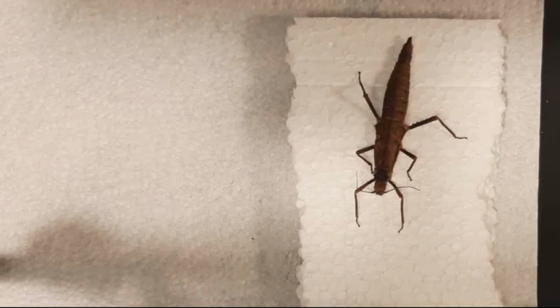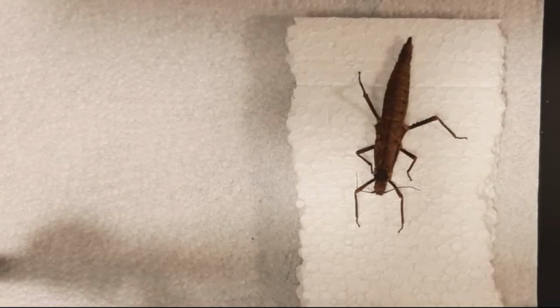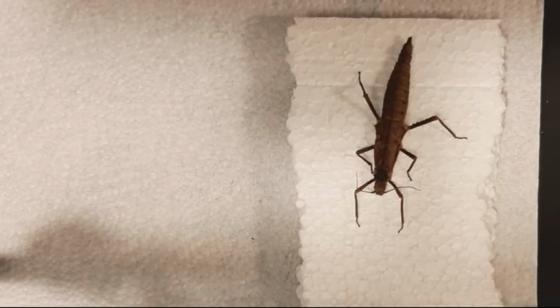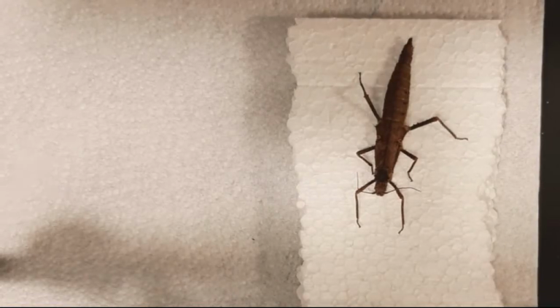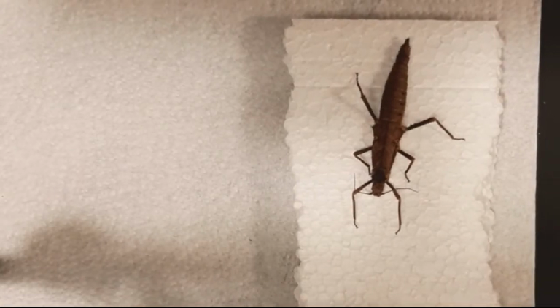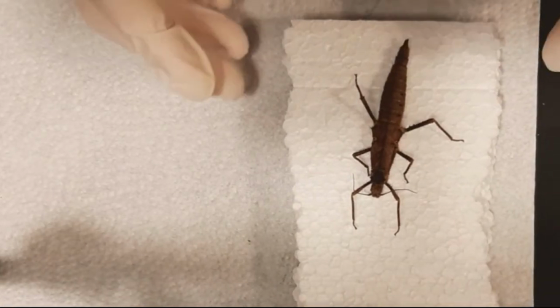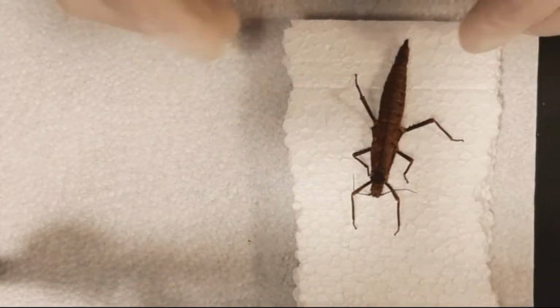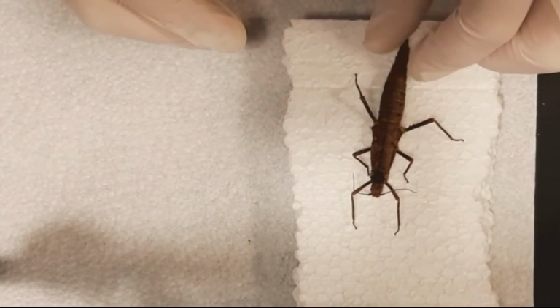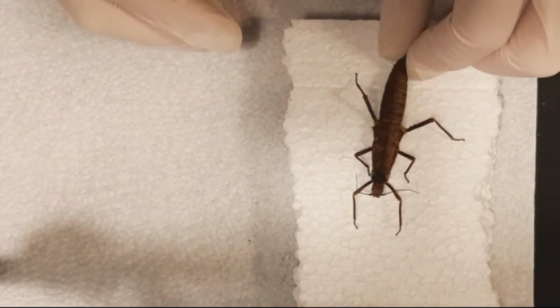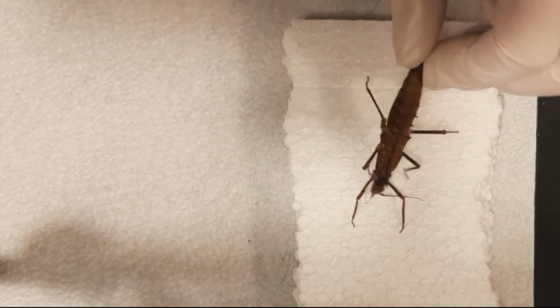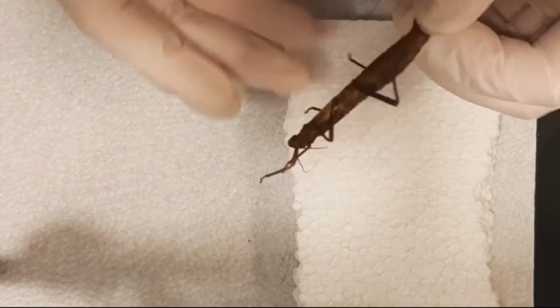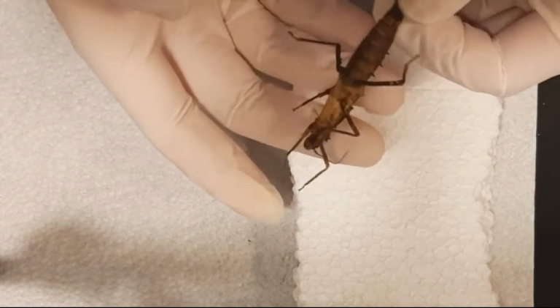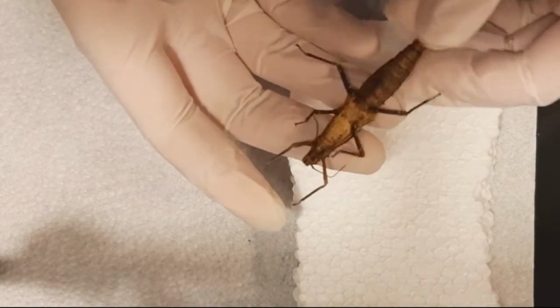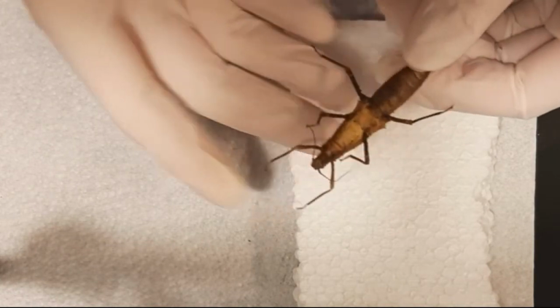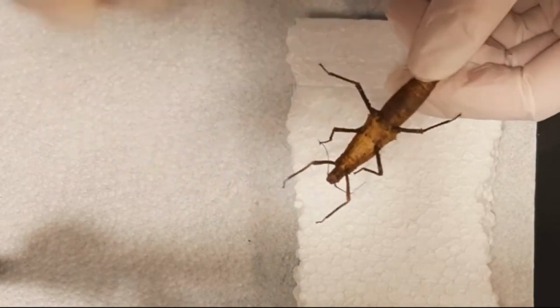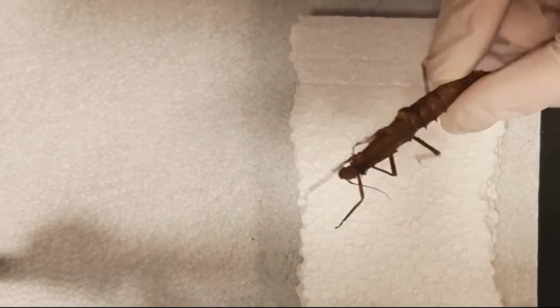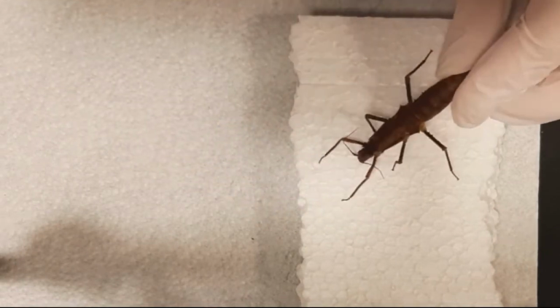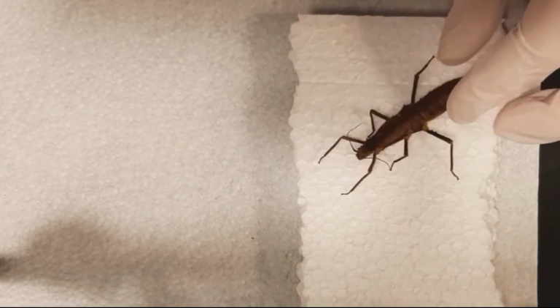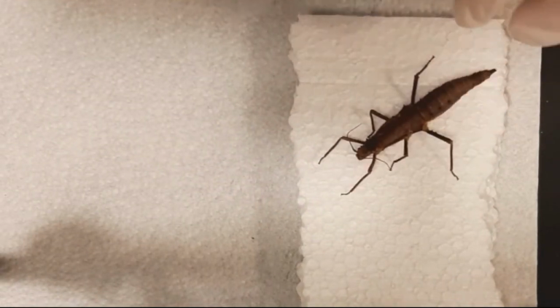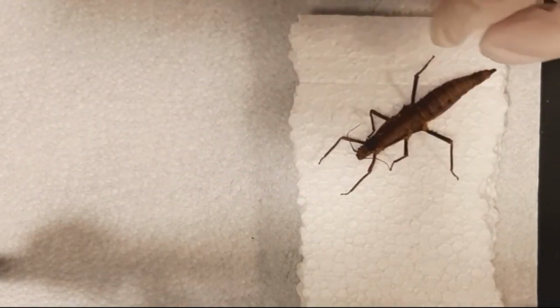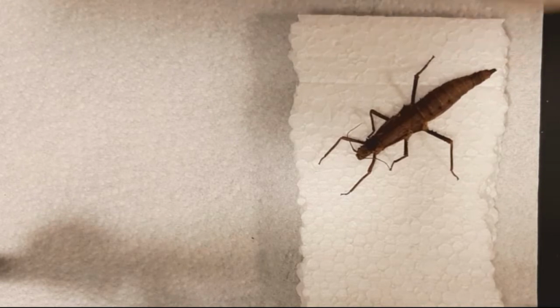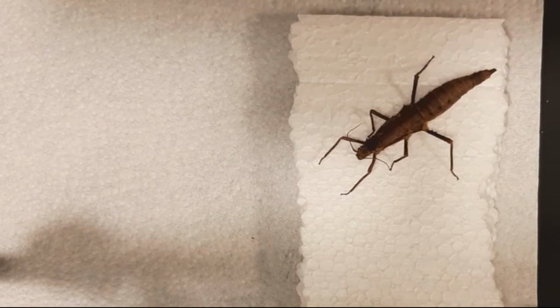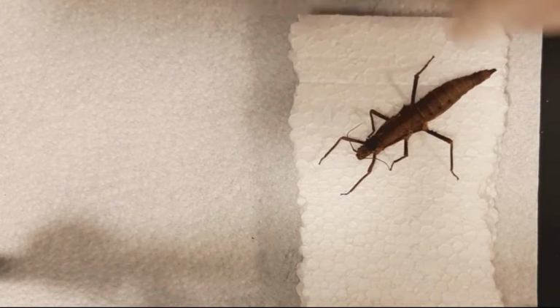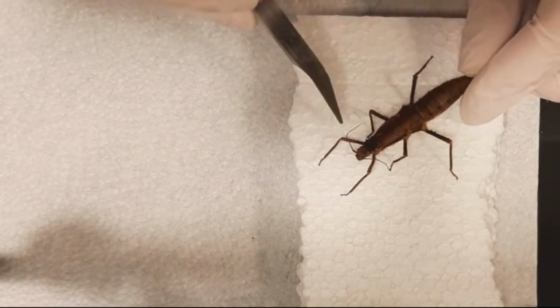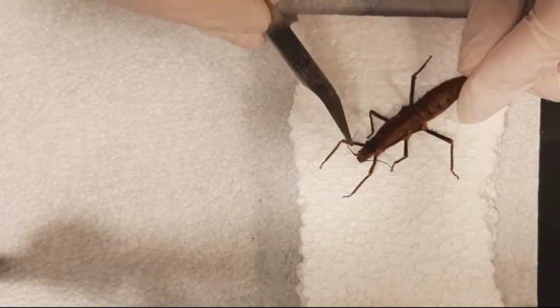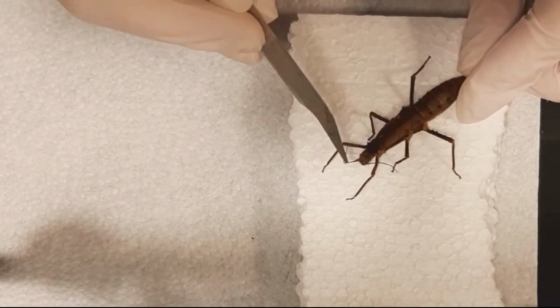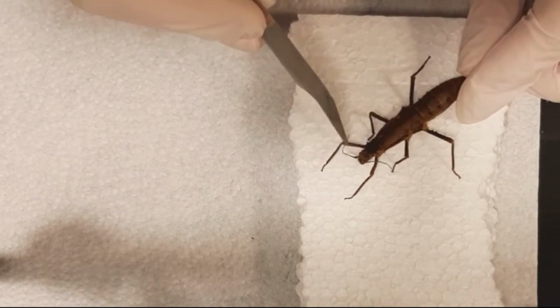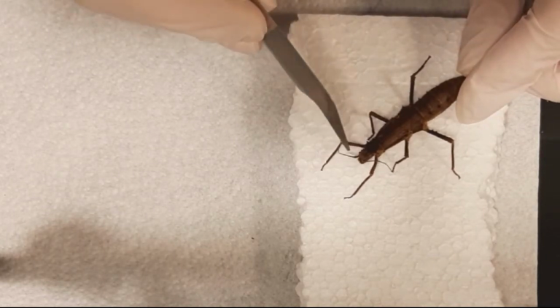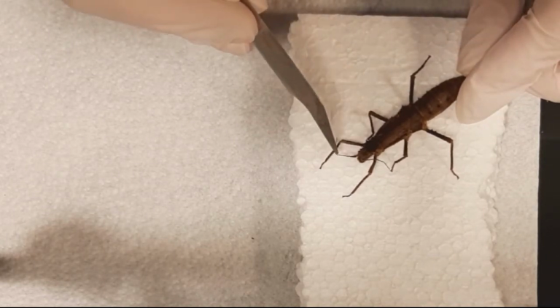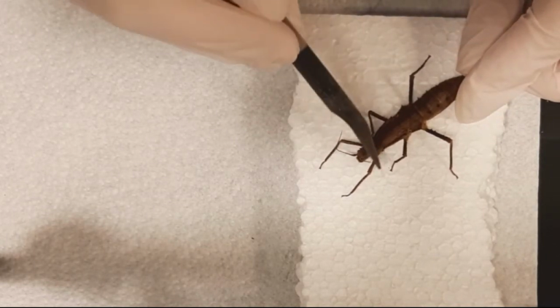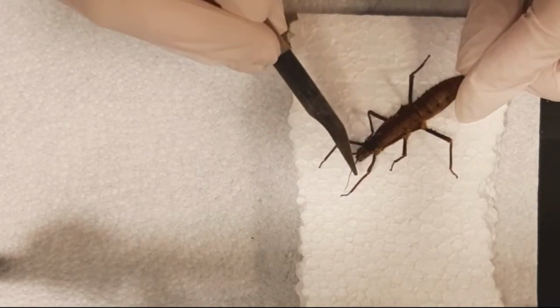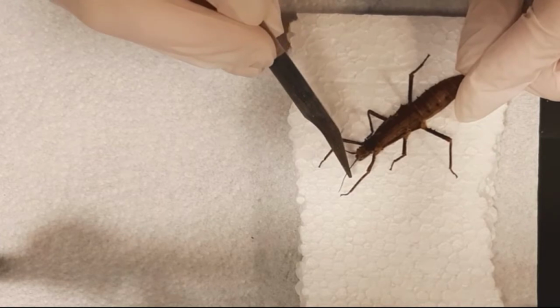Hello and welcome to a new video. In this video I will mount a Tisamienus species. It's a stick insect, a smaller species of stick insect. This one was bred in captivity and died a natural death — just old age.